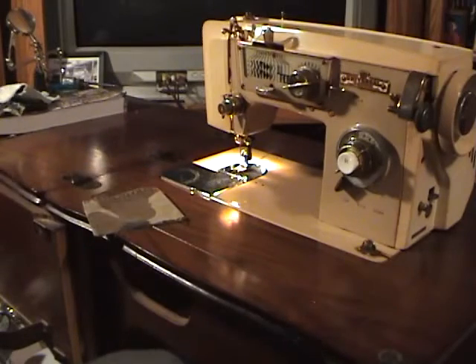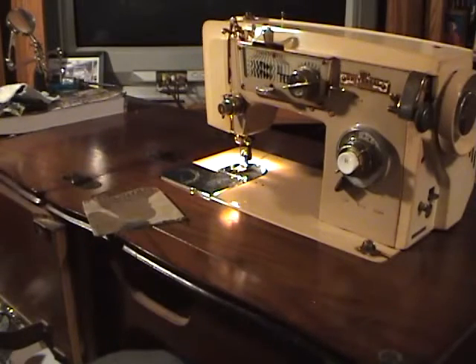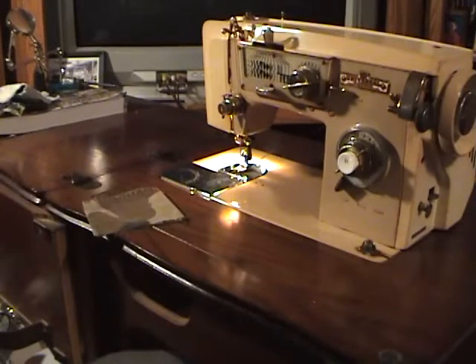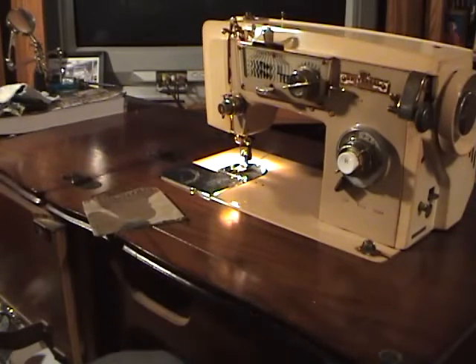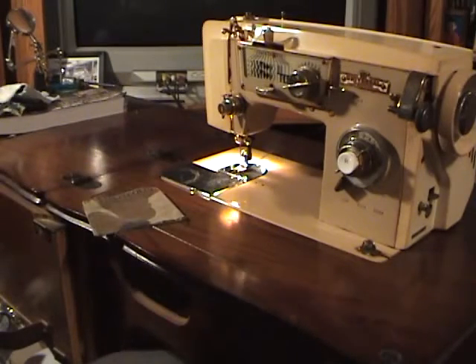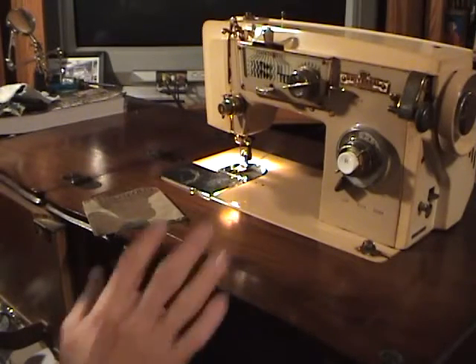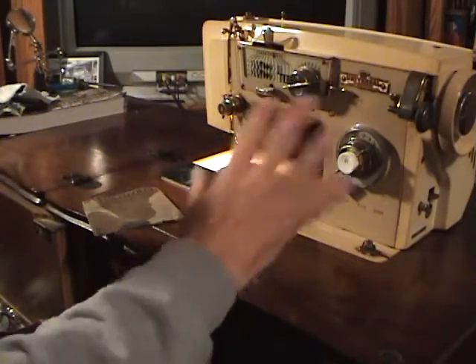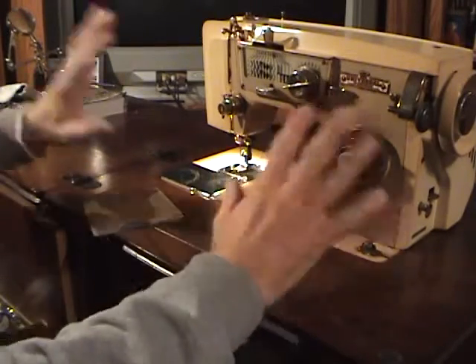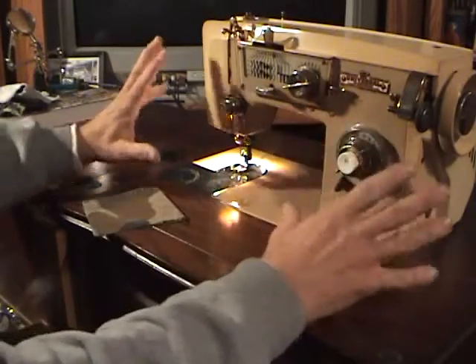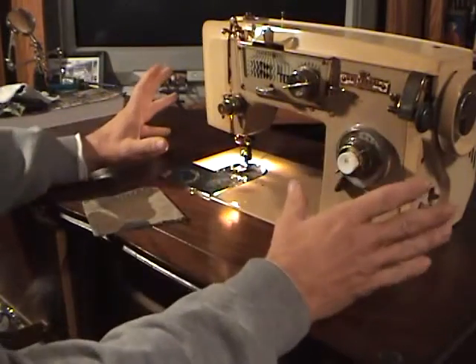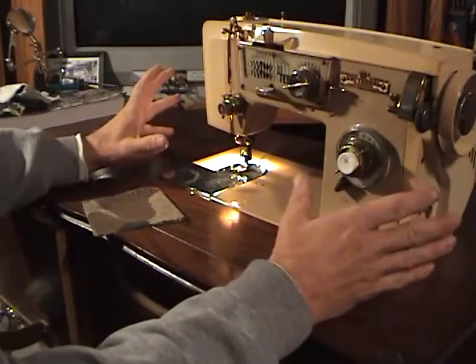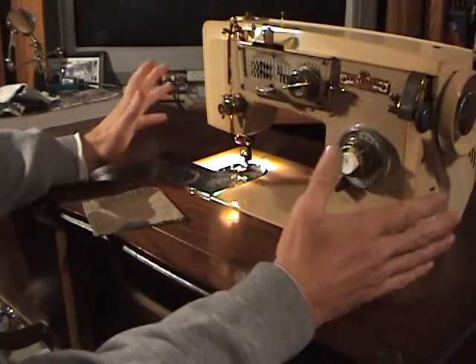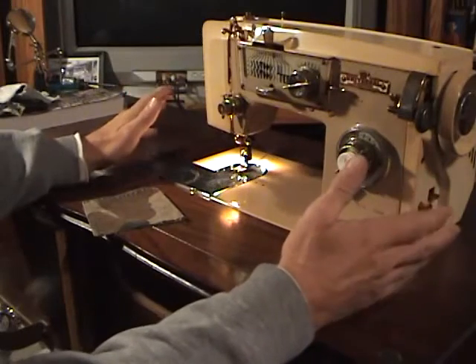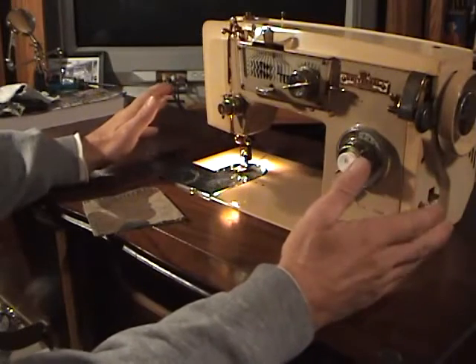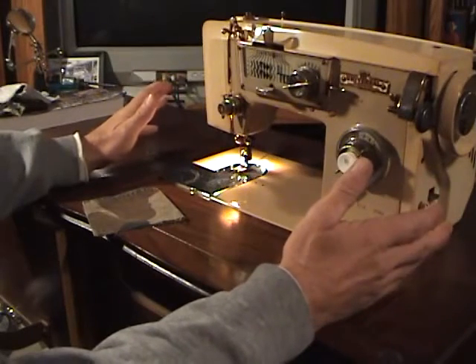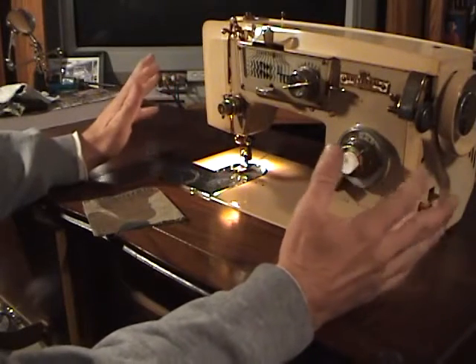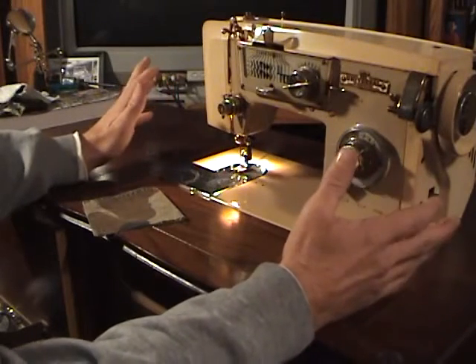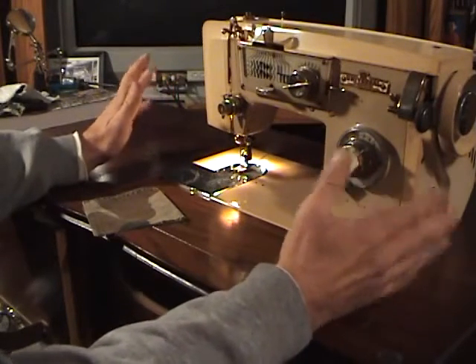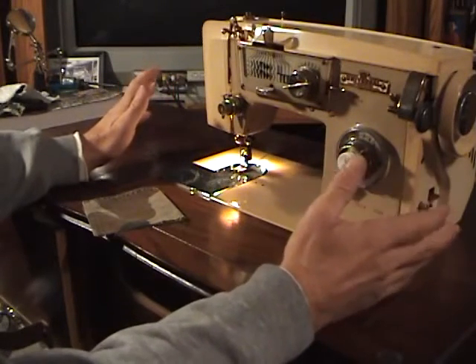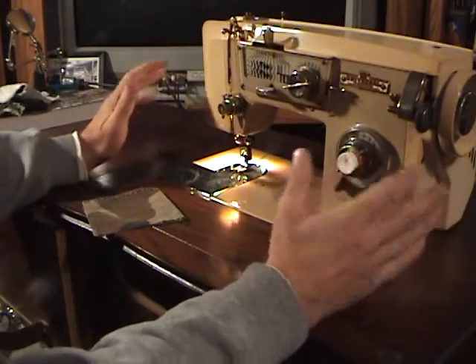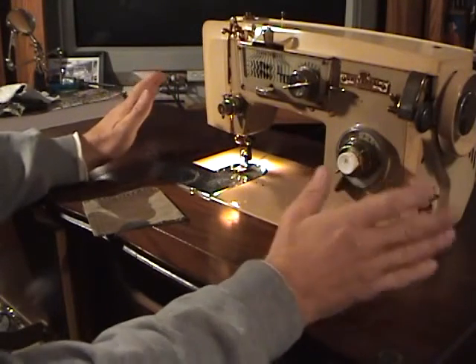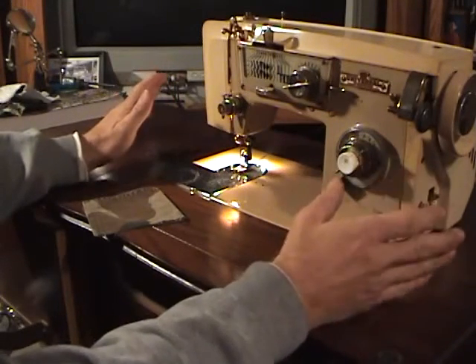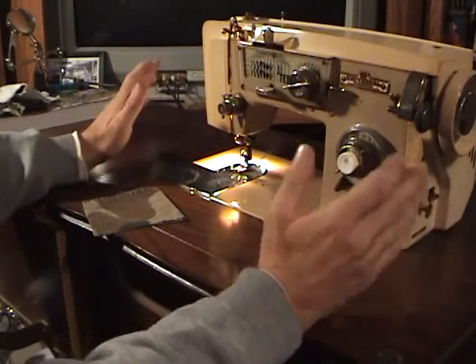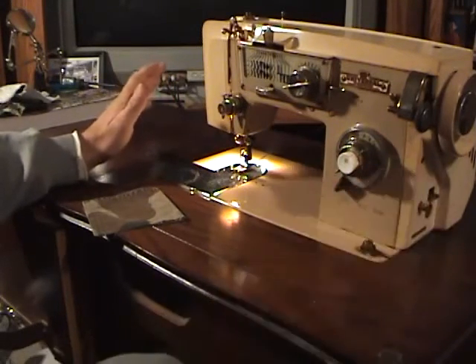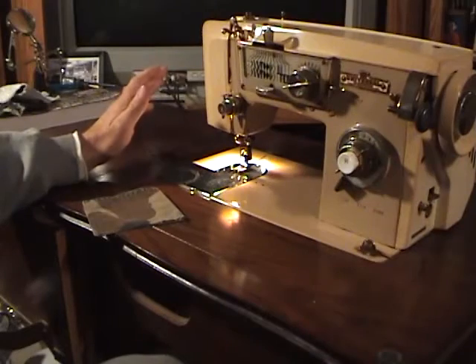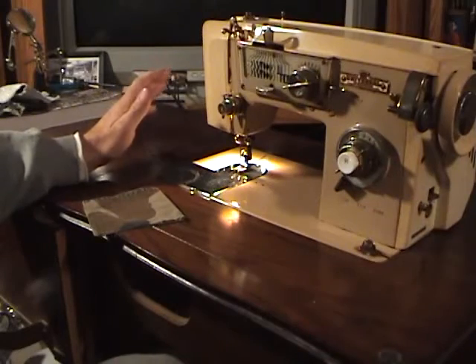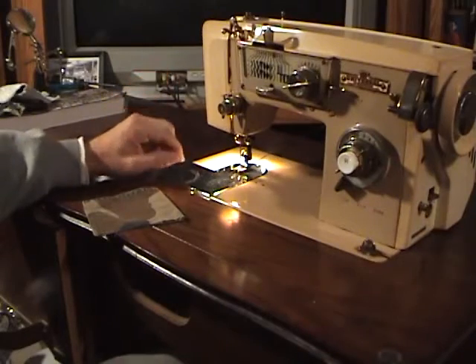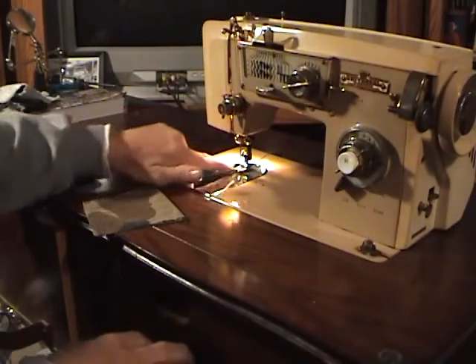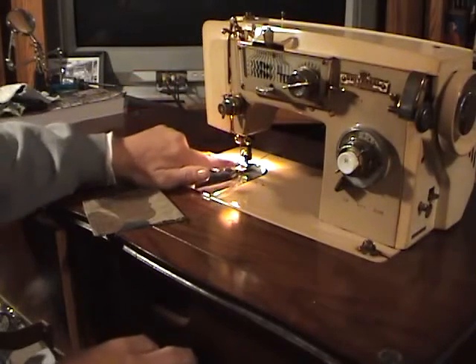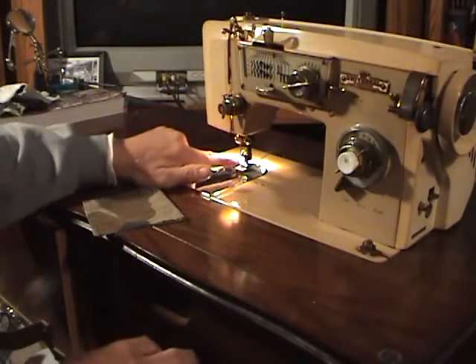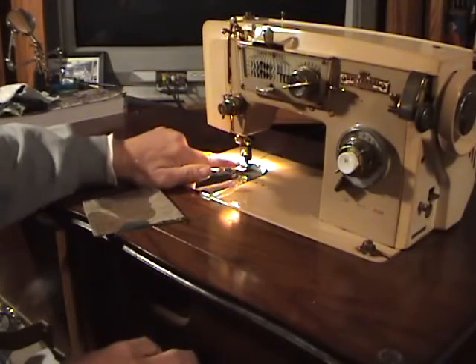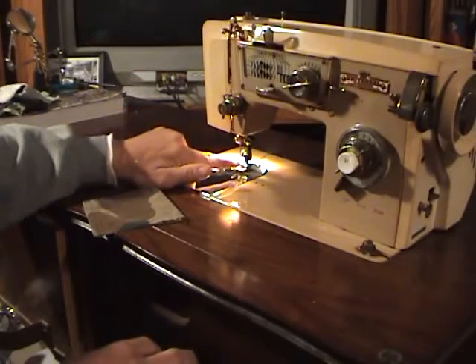Like I said at the beginning of the video, all the controls on most of these machines are very similar. You need to learn the peculiarities of it, and you've got to be careful — don't get in a hurry. You can sew yourself with that needle right here.